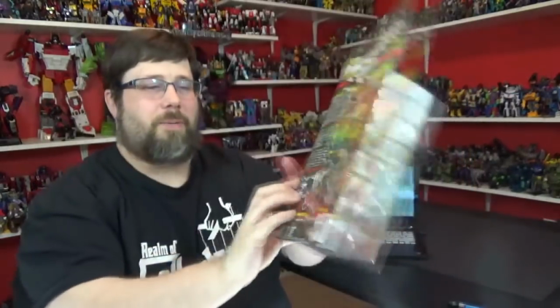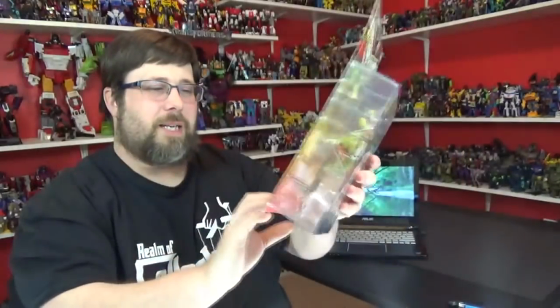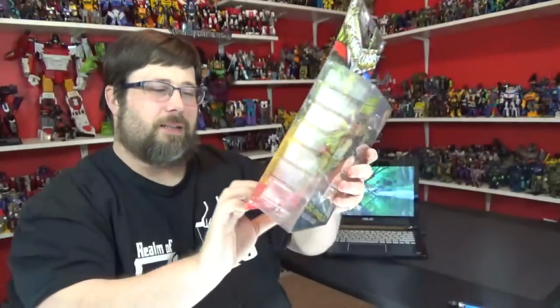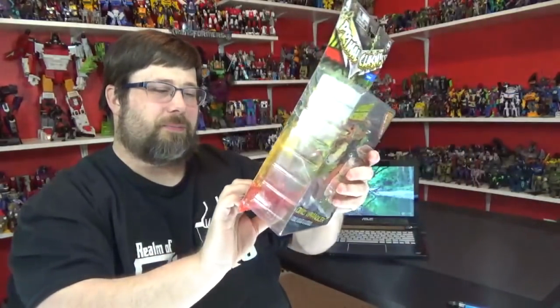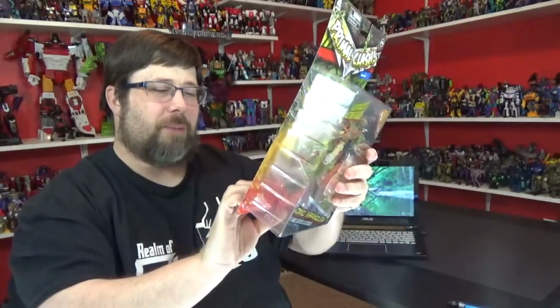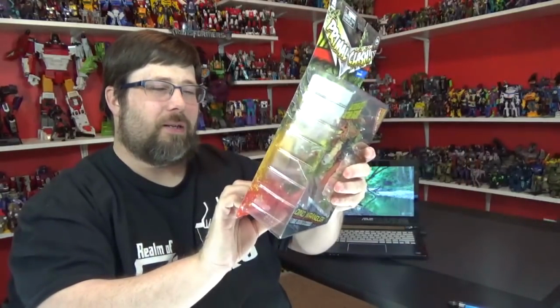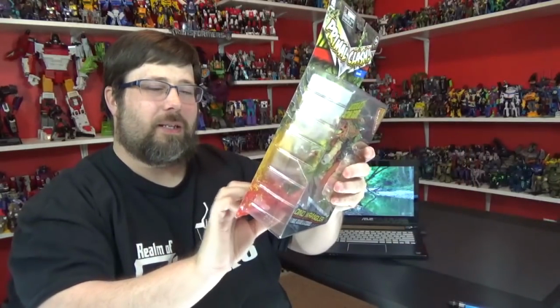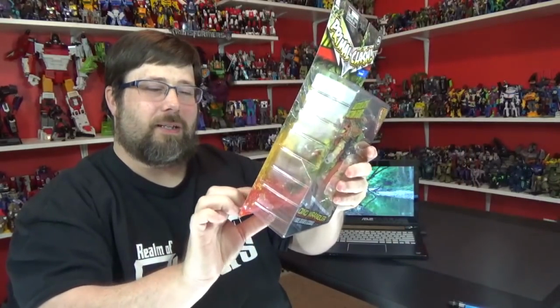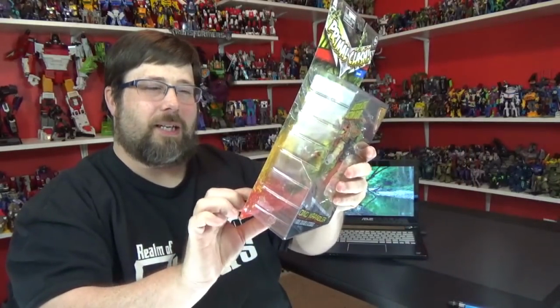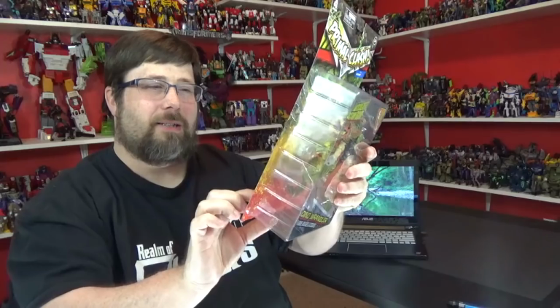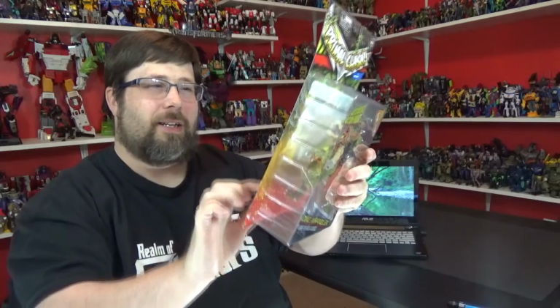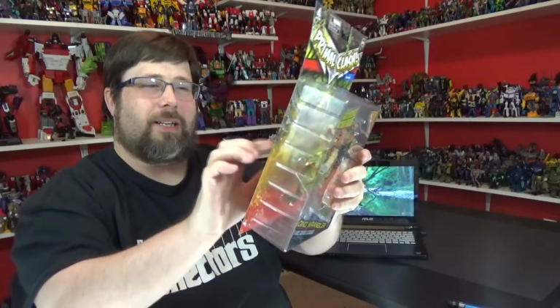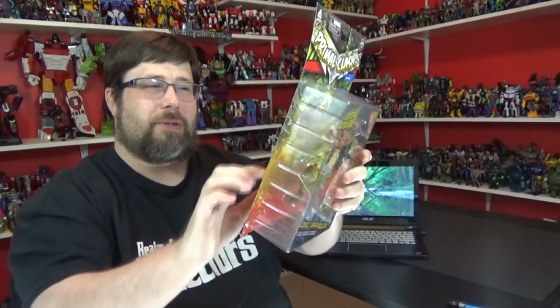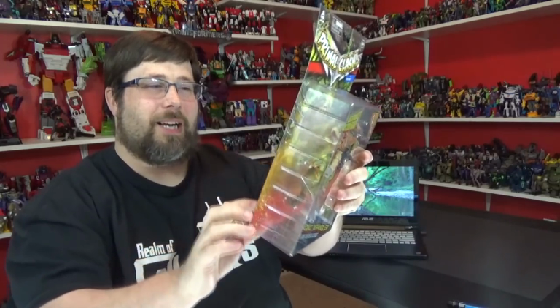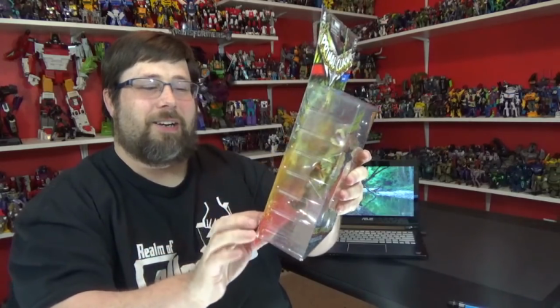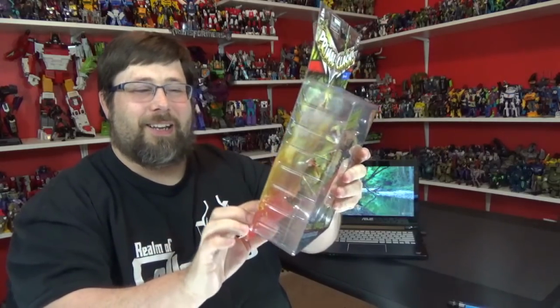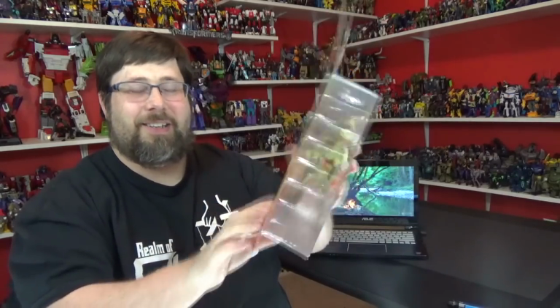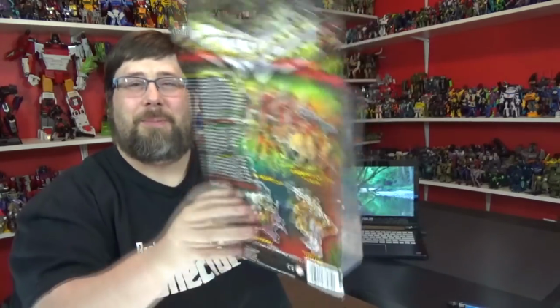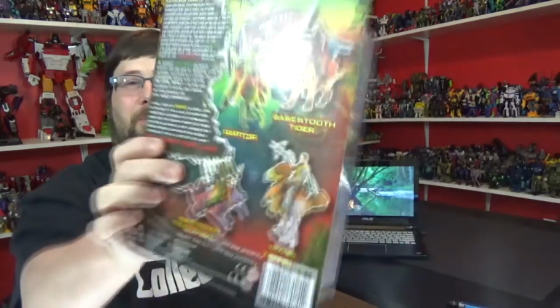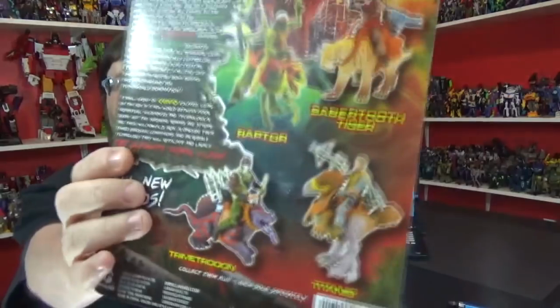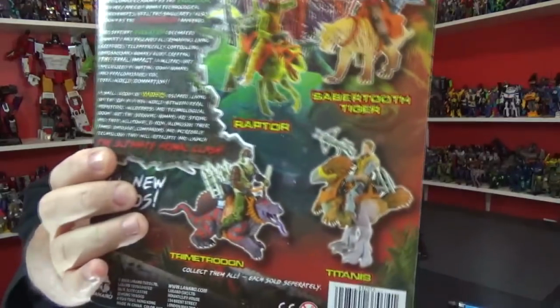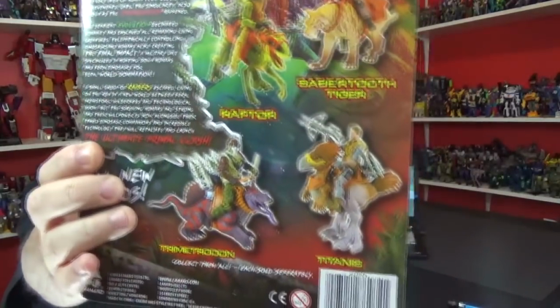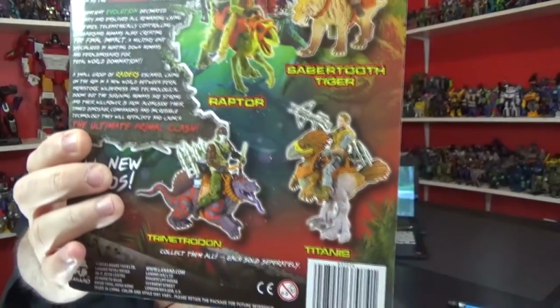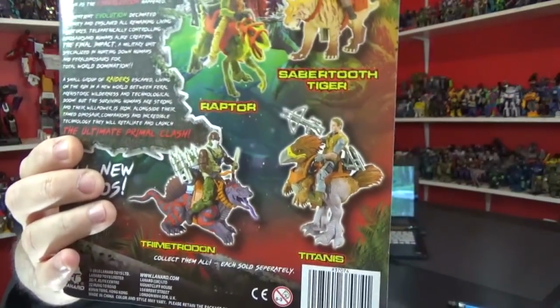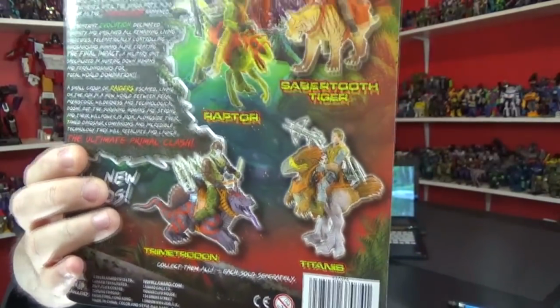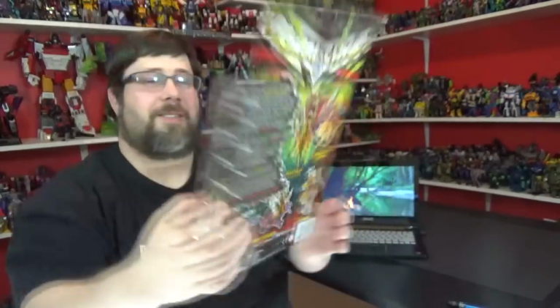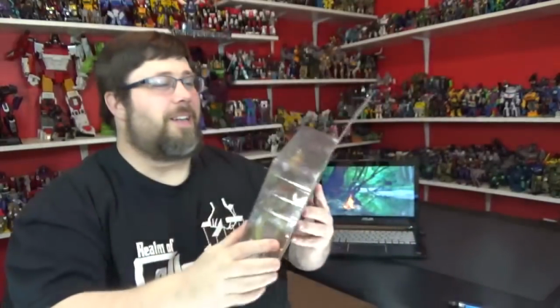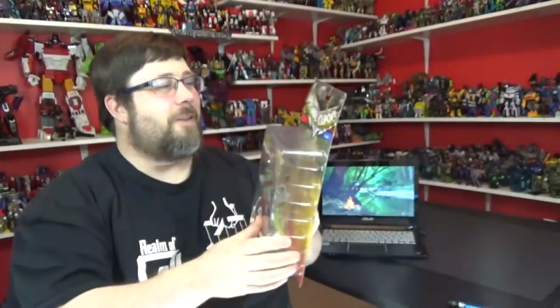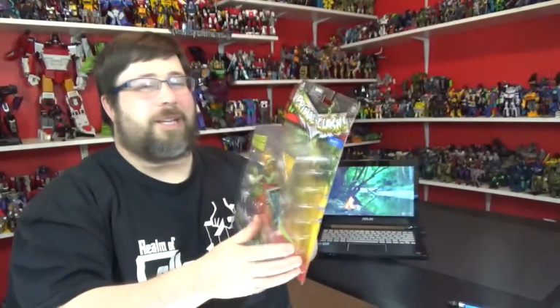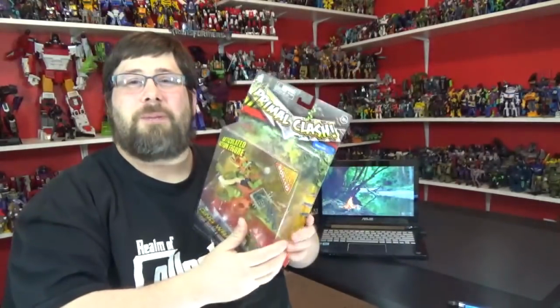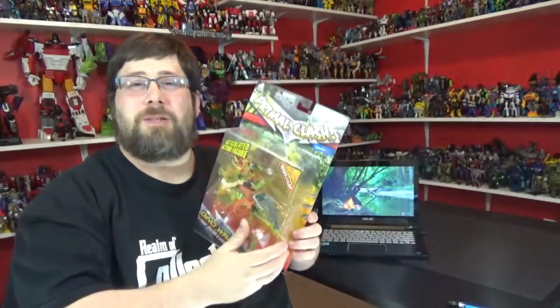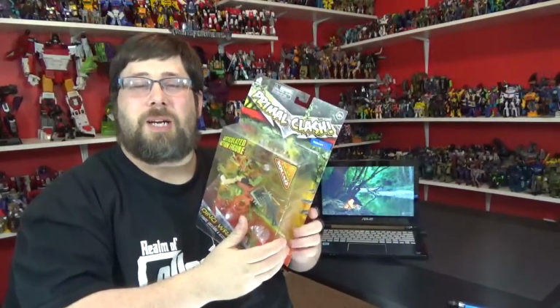The back shows the other figures in the line — there's a Pterodactyl, a Titanosaur, a saber-toothed tiger, and a big bird-like creature. Pretty cool lineup. Alright, let me open this real quick and I'll be right back.